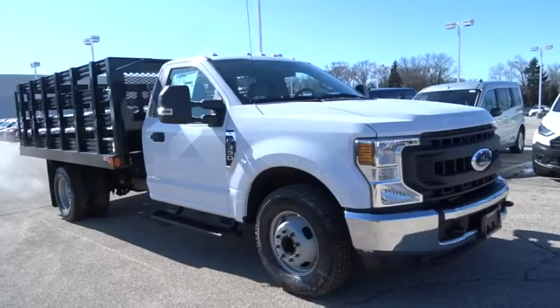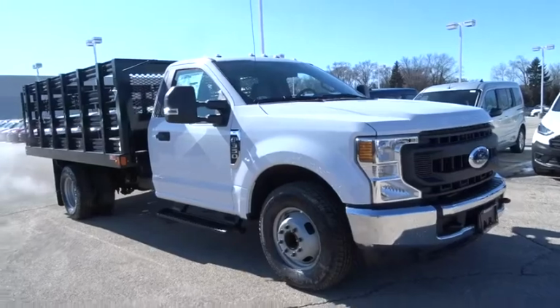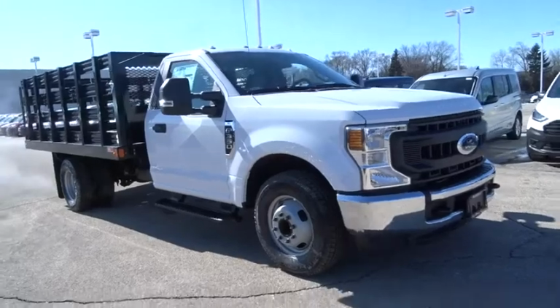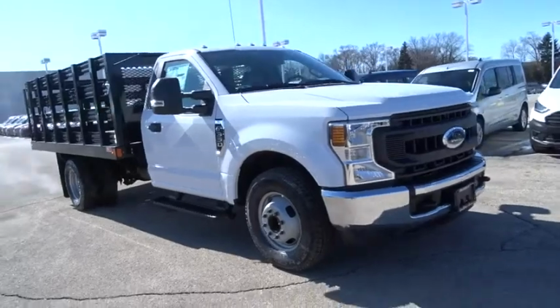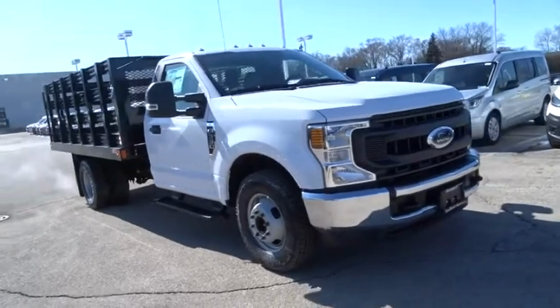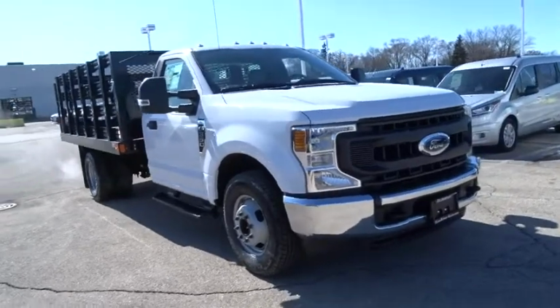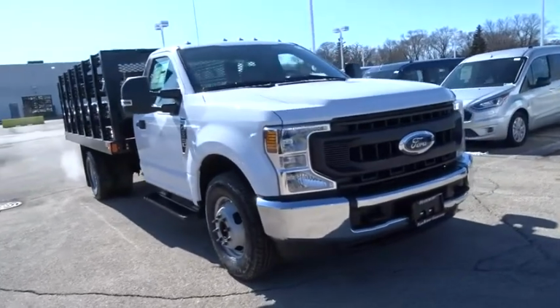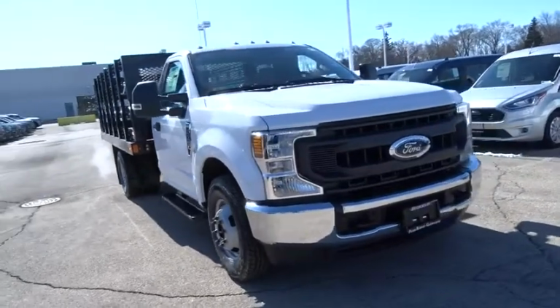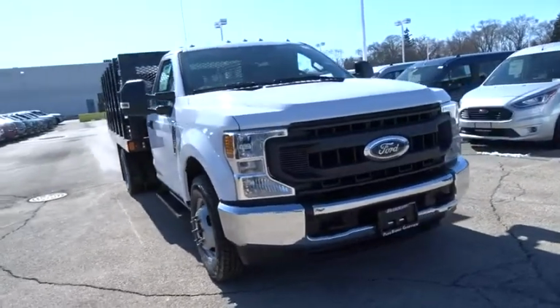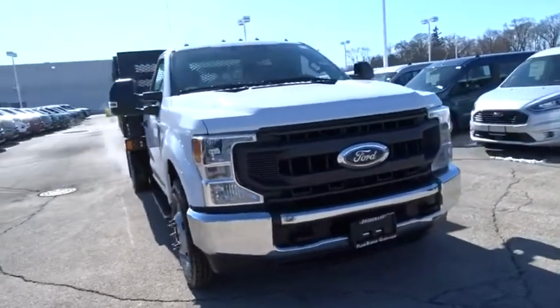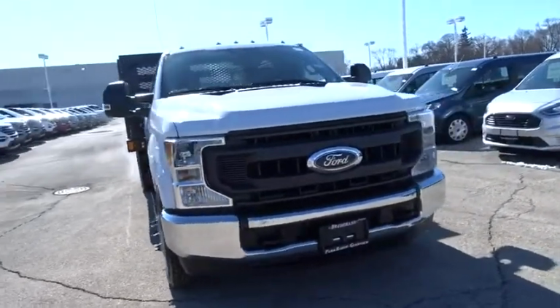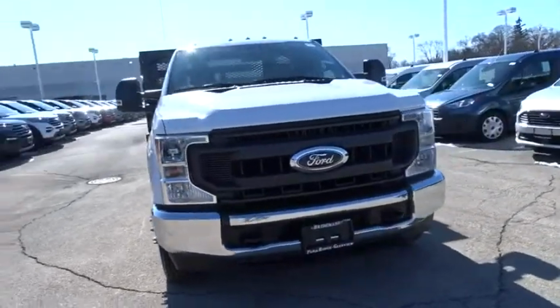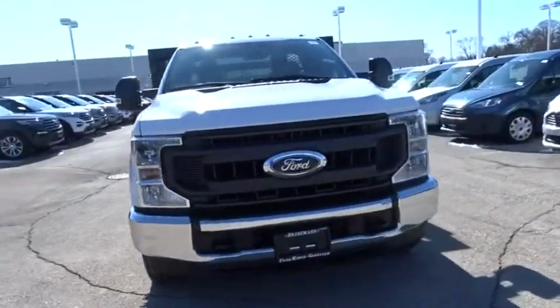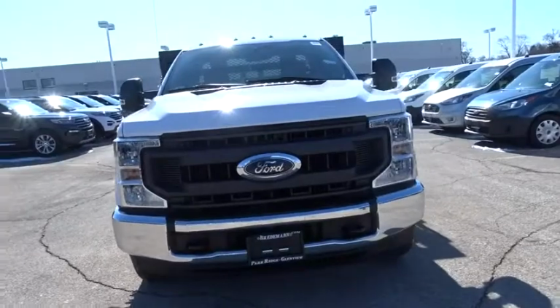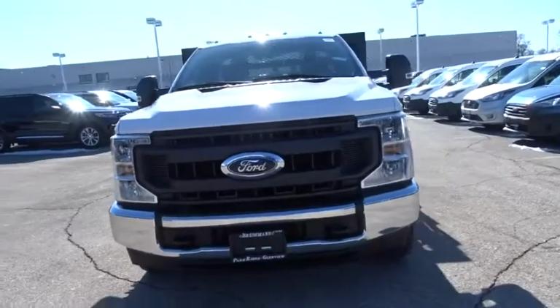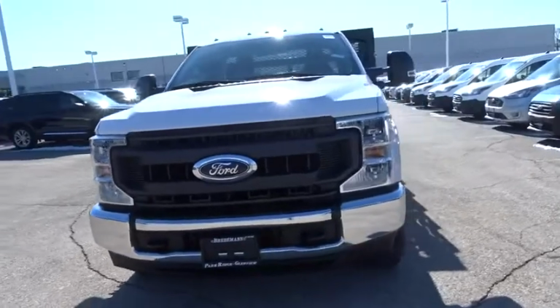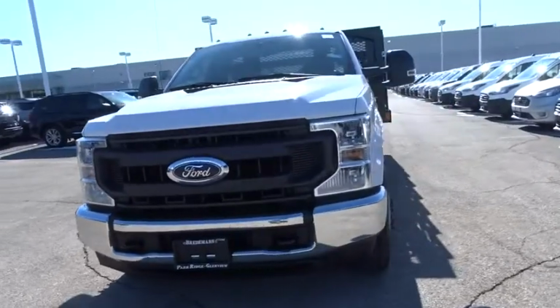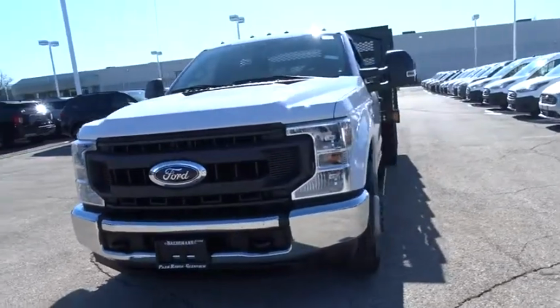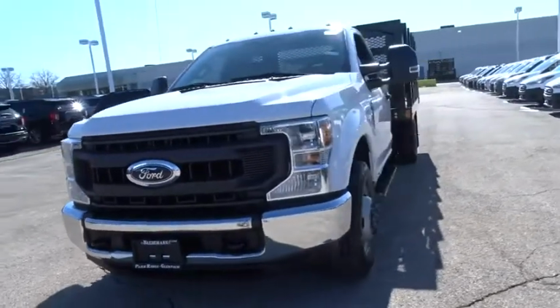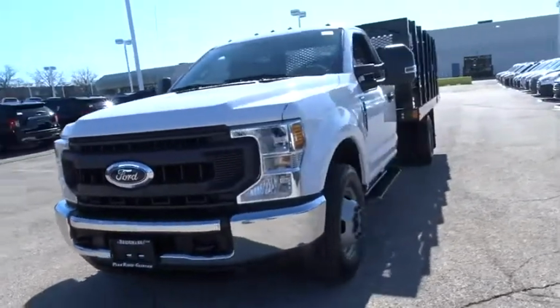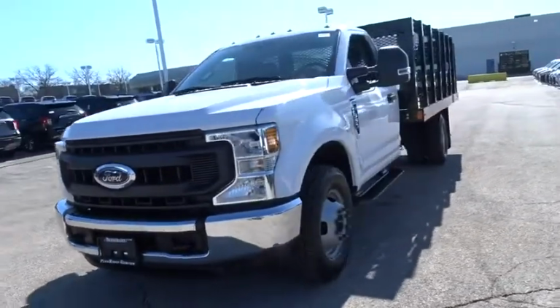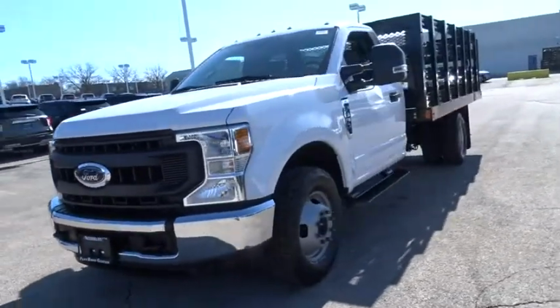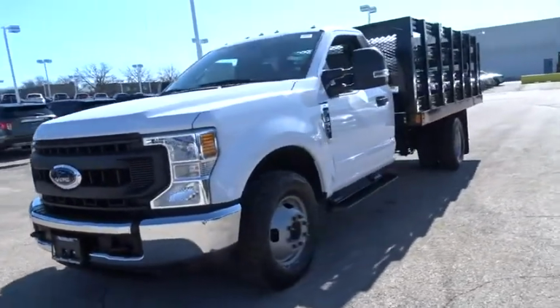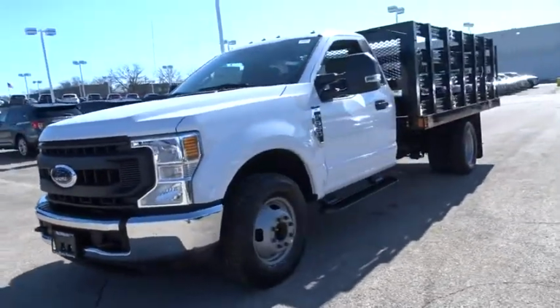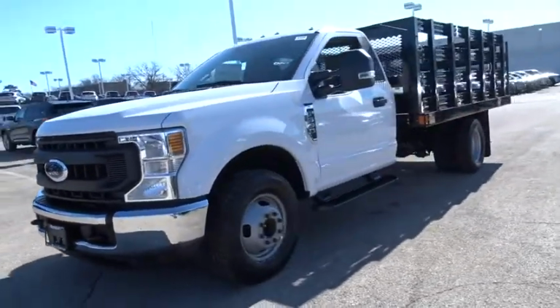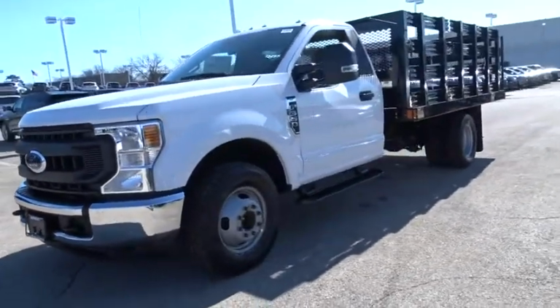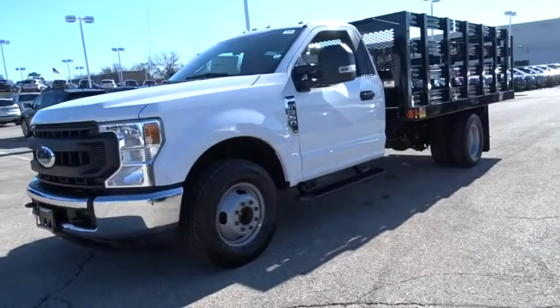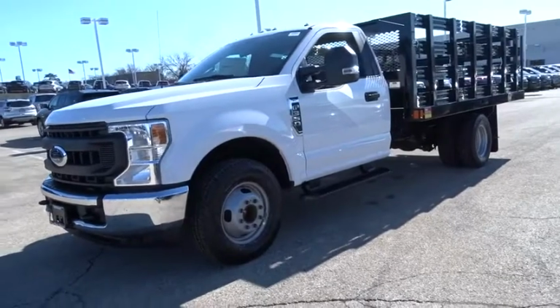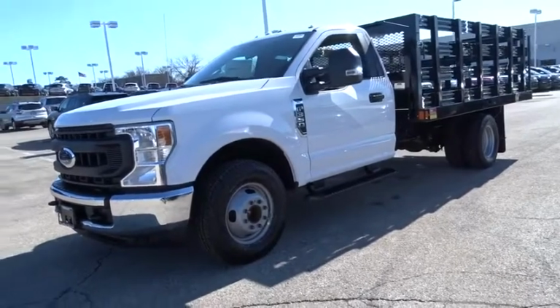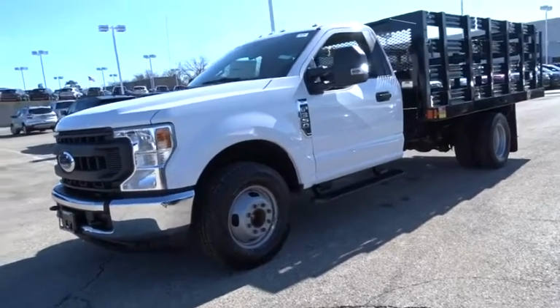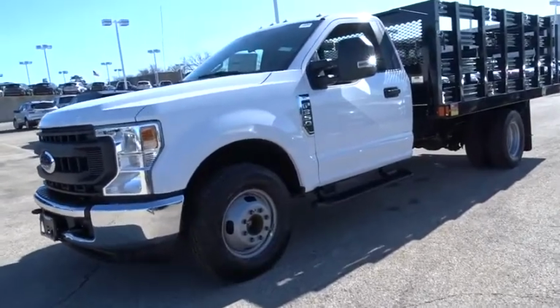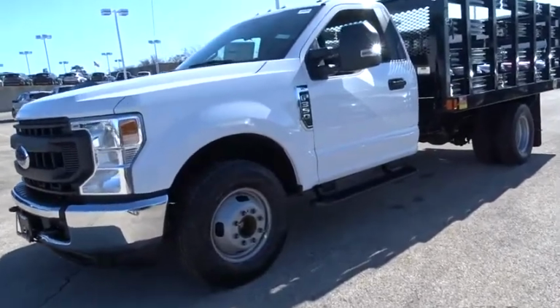We are pleased to show you the 2020 Ford F-350 Super Duty. Head-to-head fuel efficiency, head-to-head towing, head-to-head torque. Ford F-350 Super Duty.